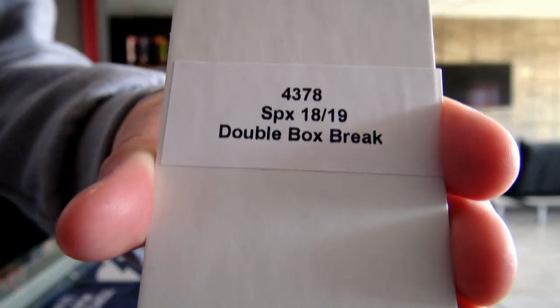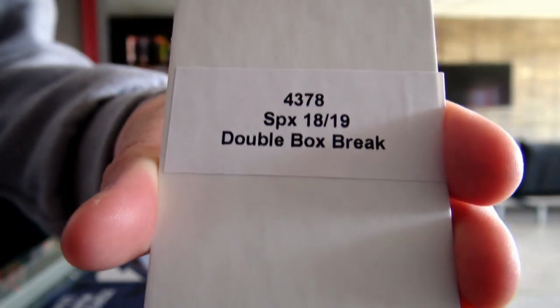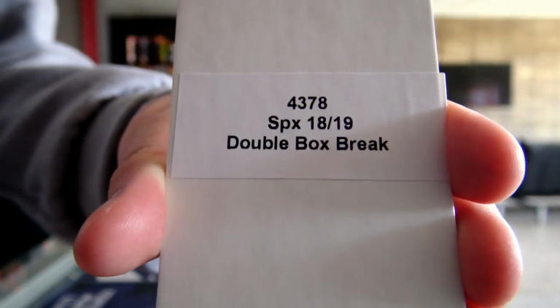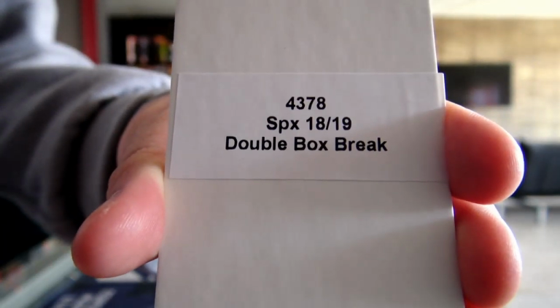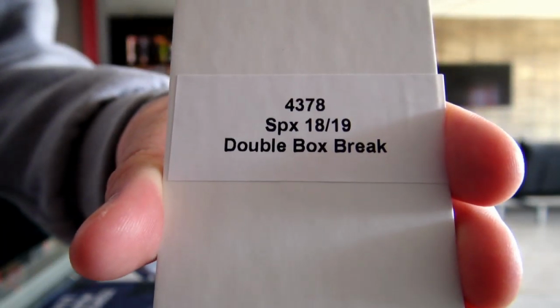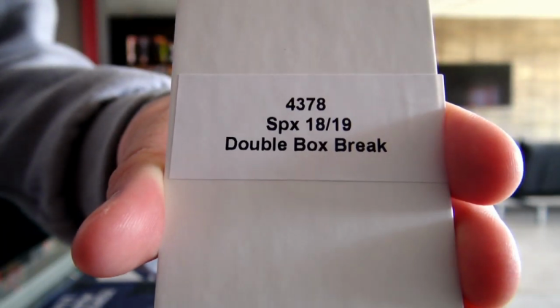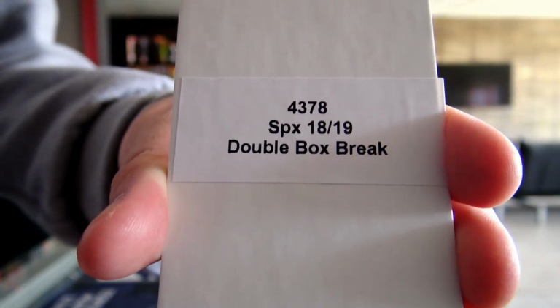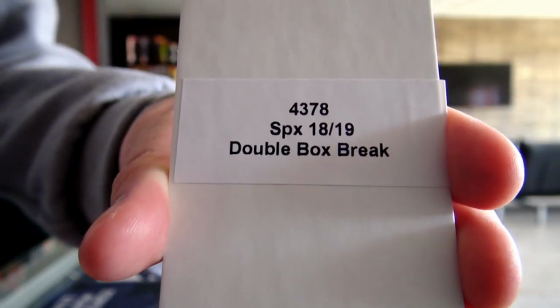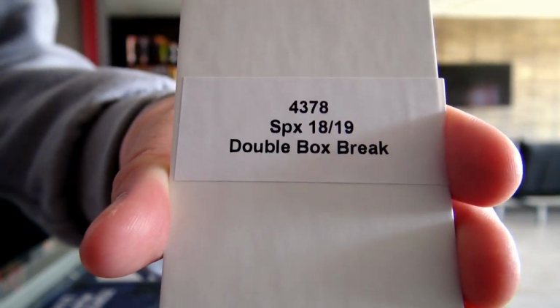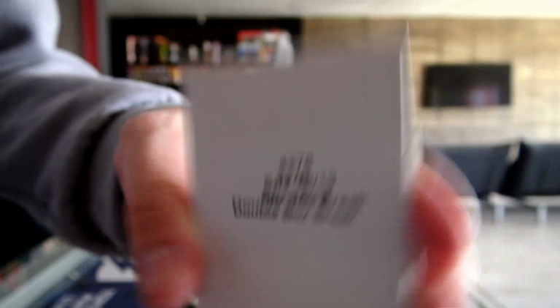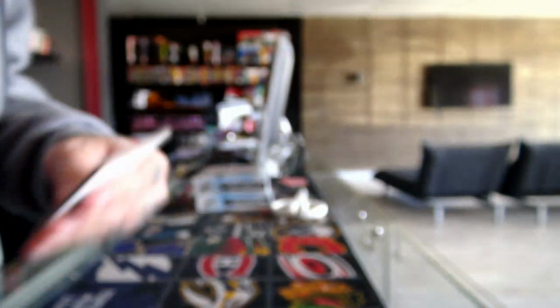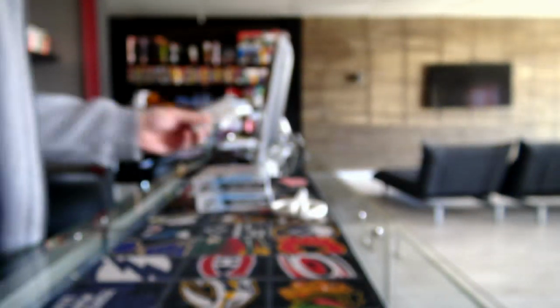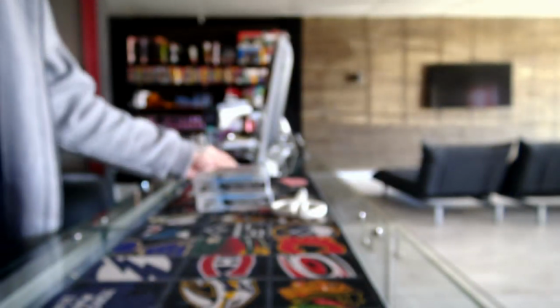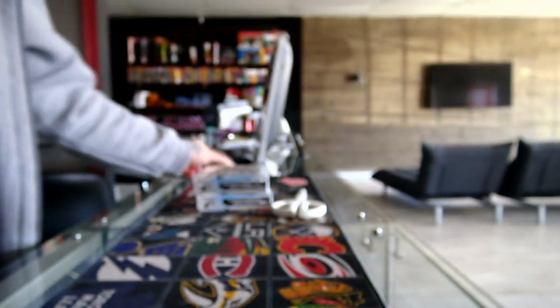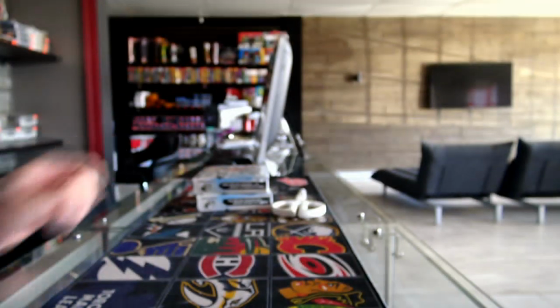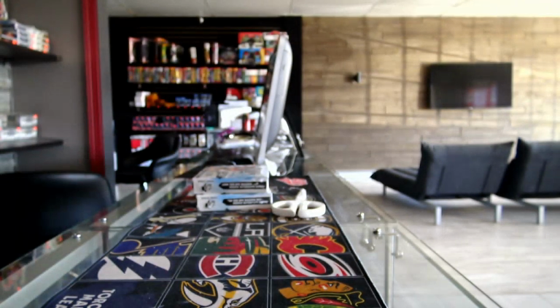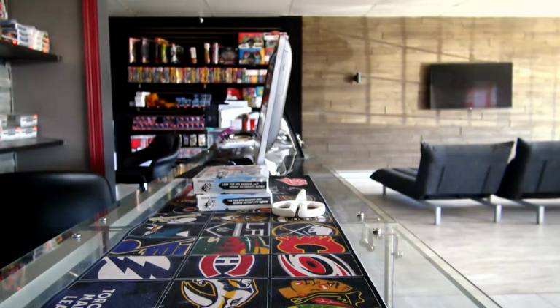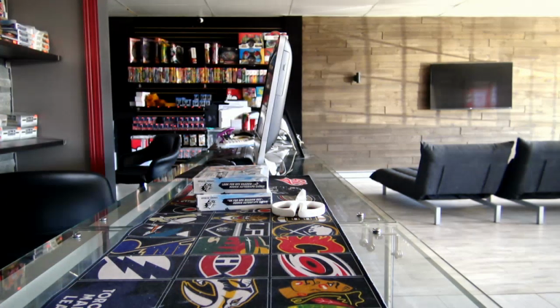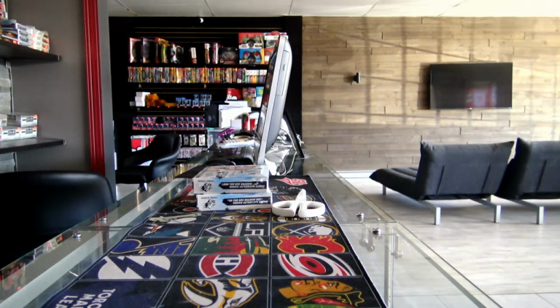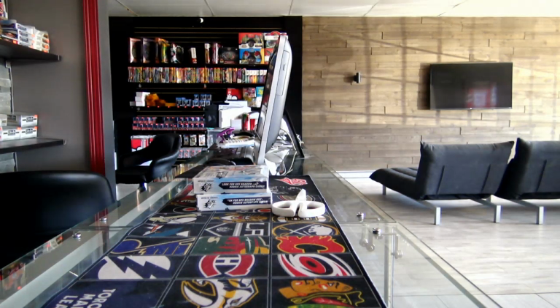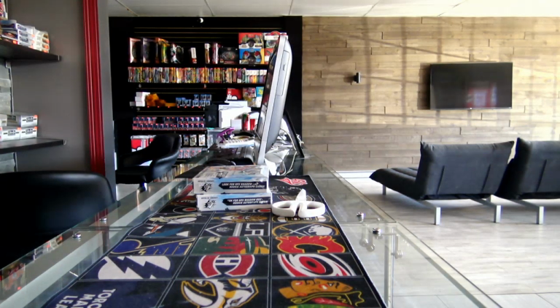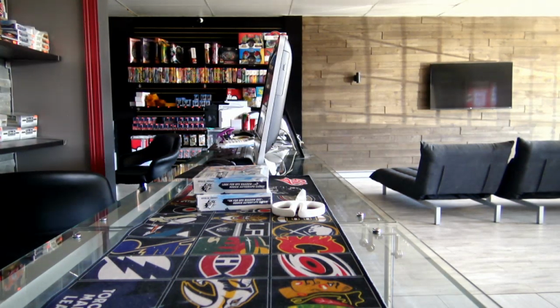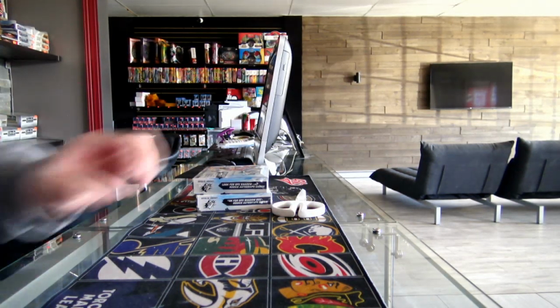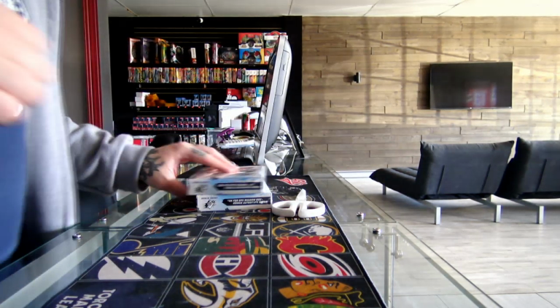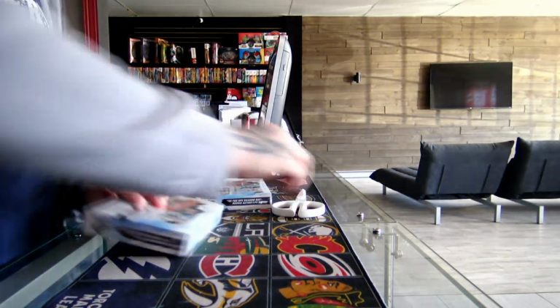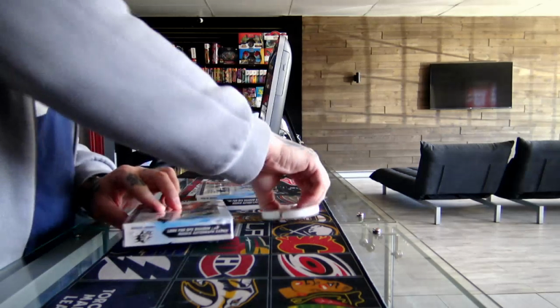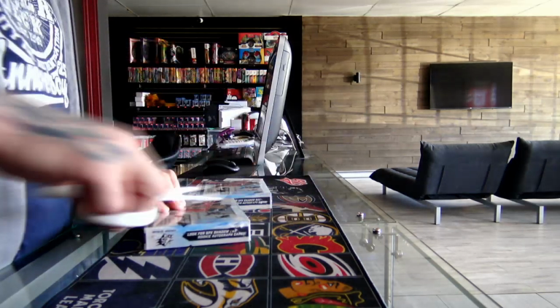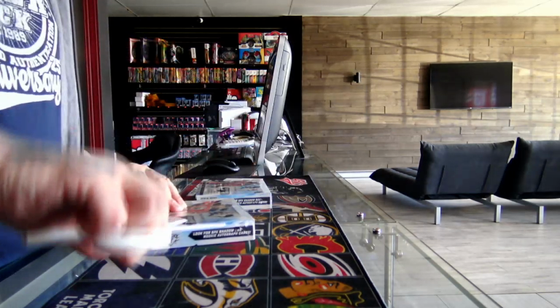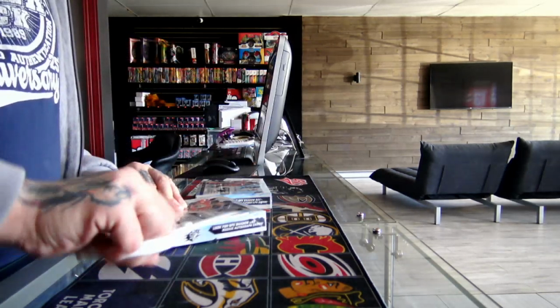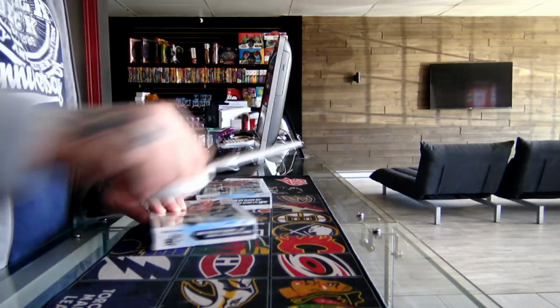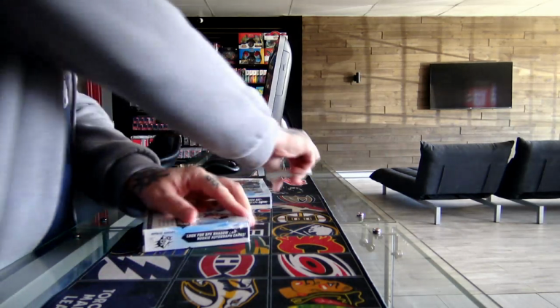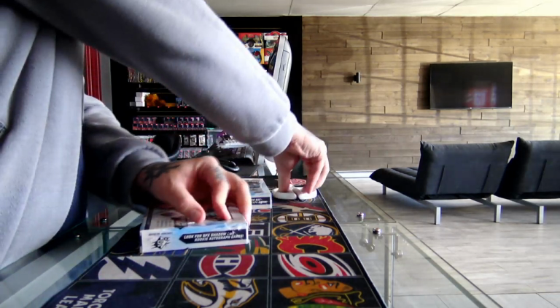So we have a 4378 SPX double box break, still looking at the knife.